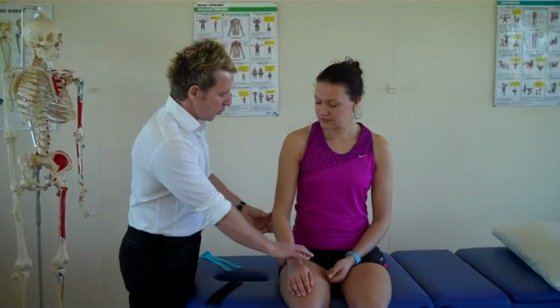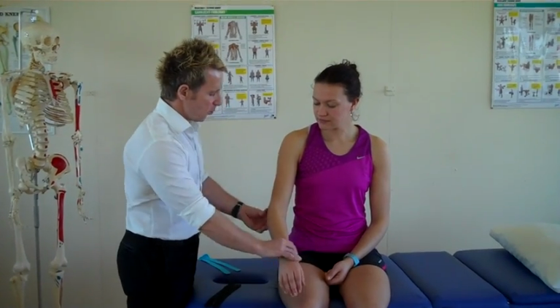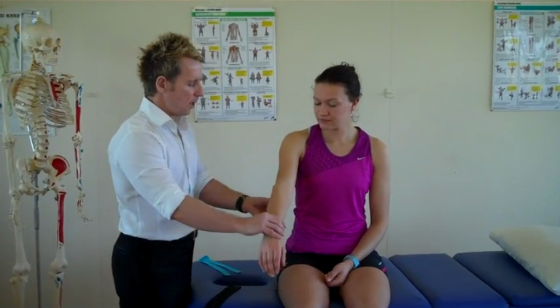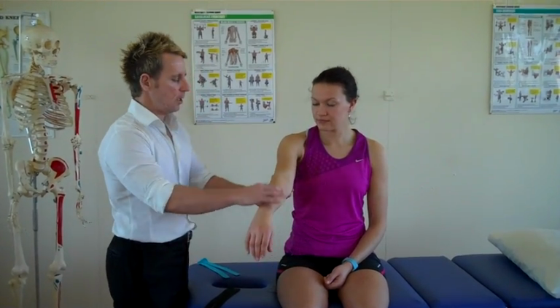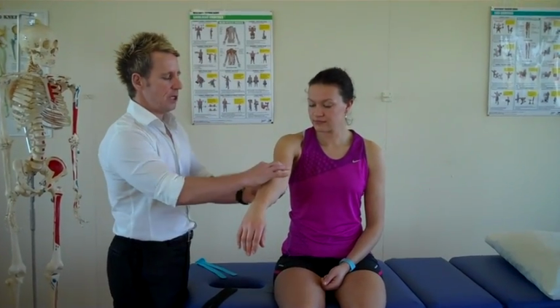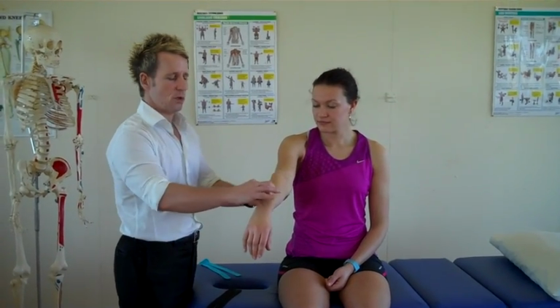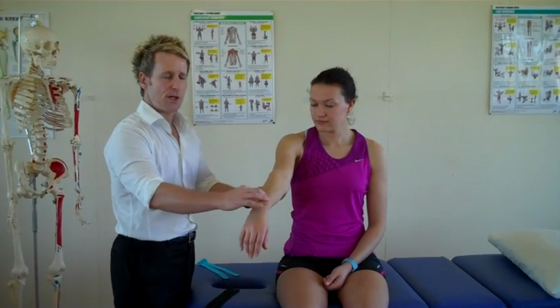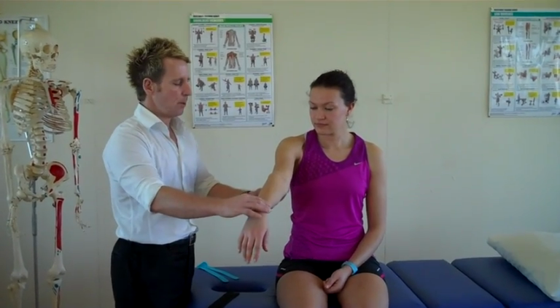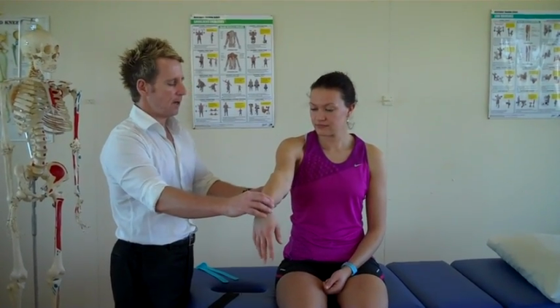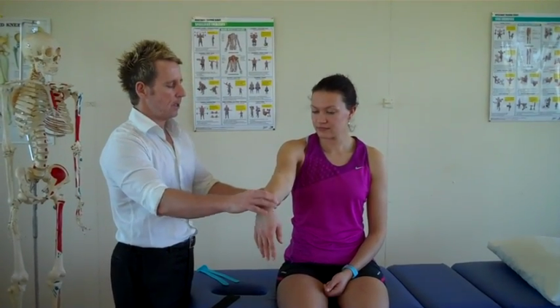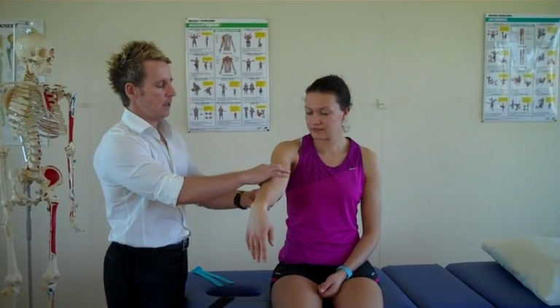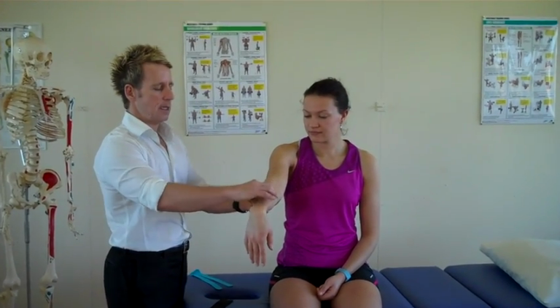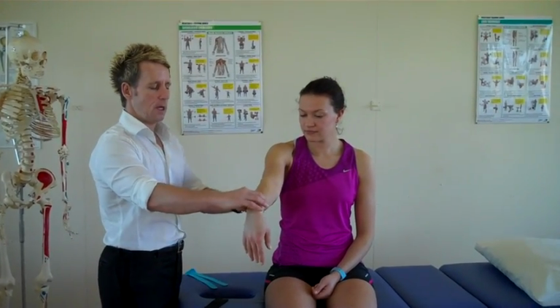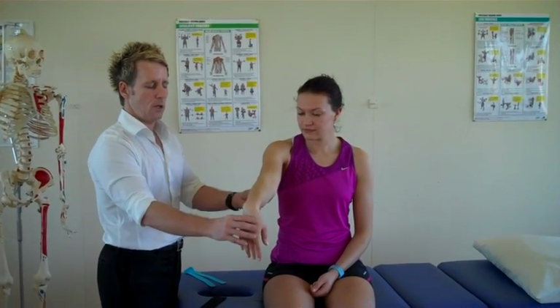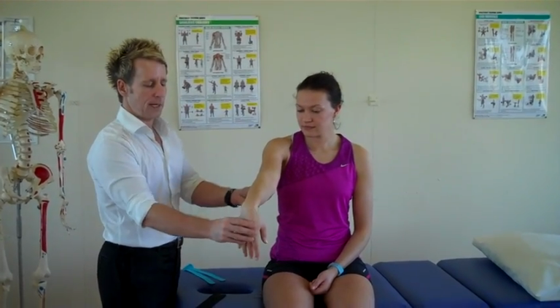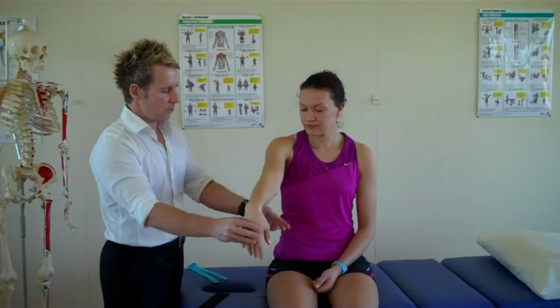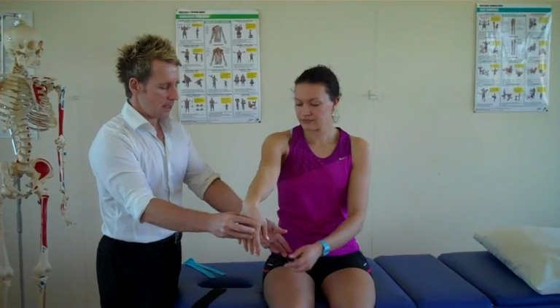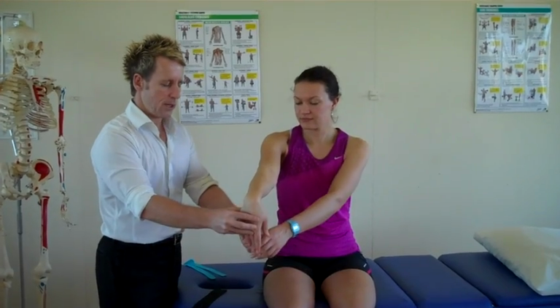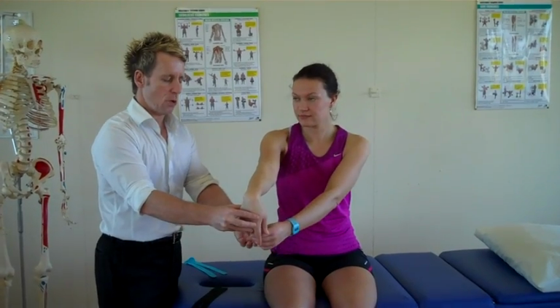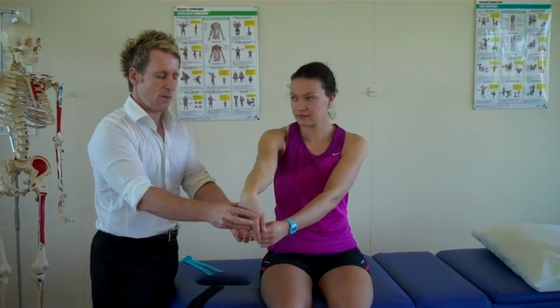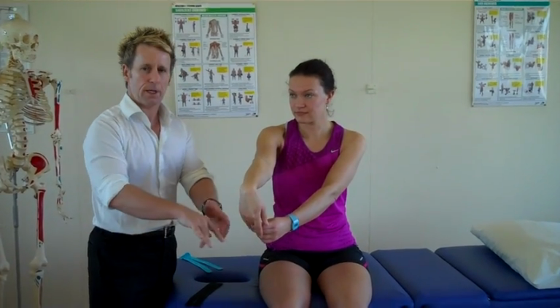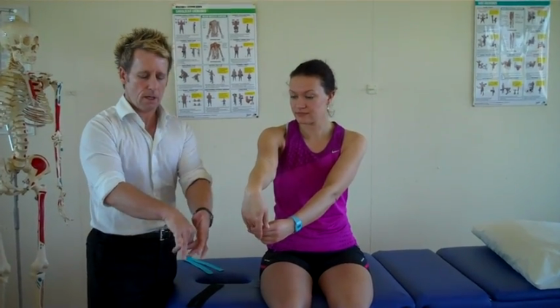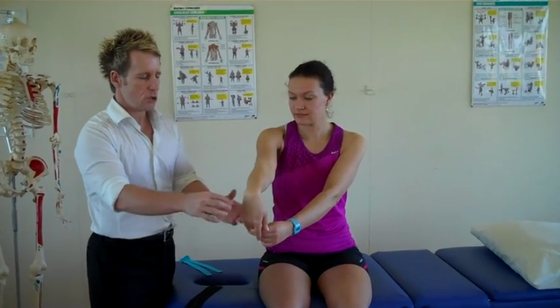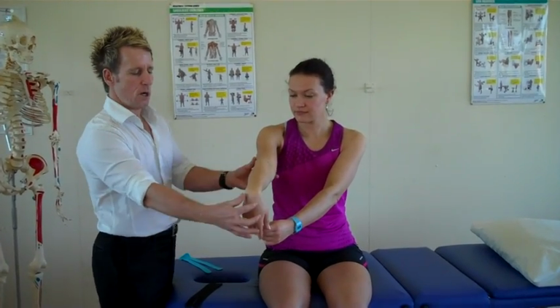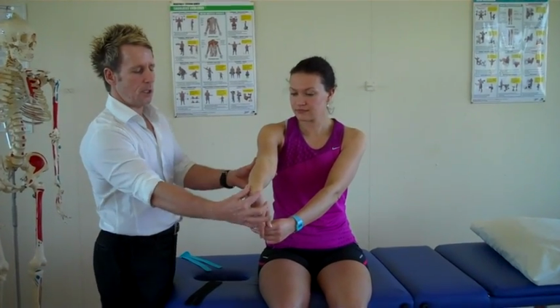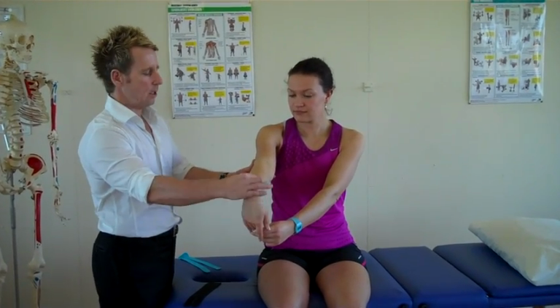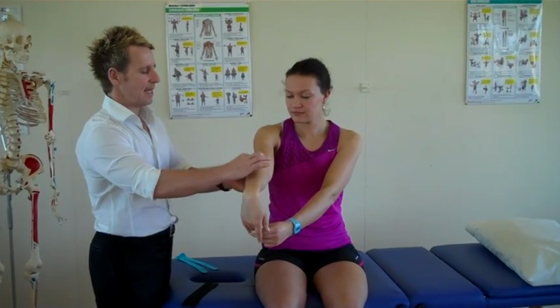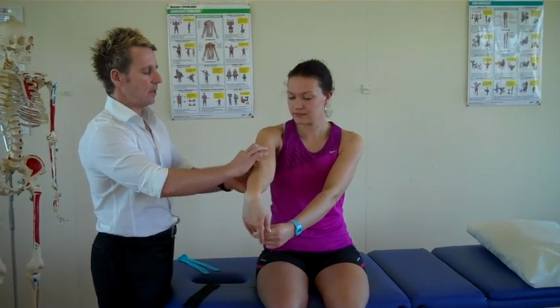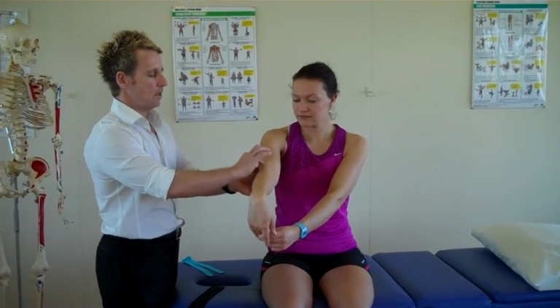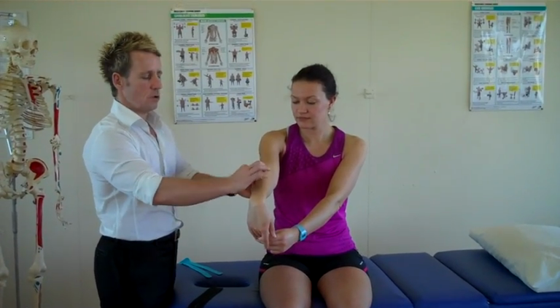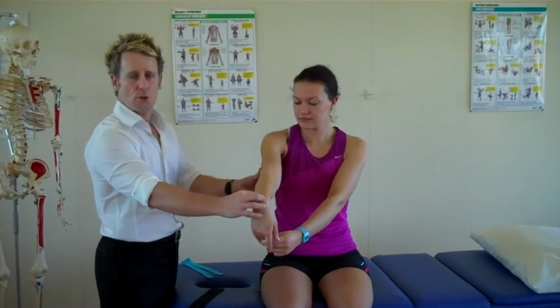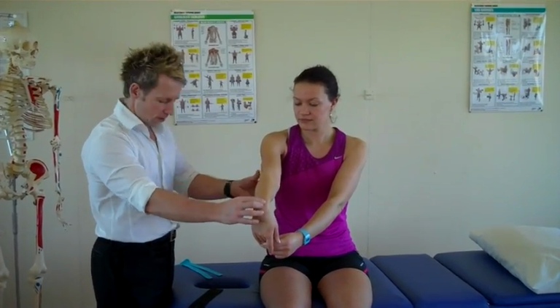First of all we're going to apply the tissue on stretch, and we apply that by extending the elbow, flexing the wrist, and asking the patient to hold onto the middle finger, so we are putting that tendon onto stretch.